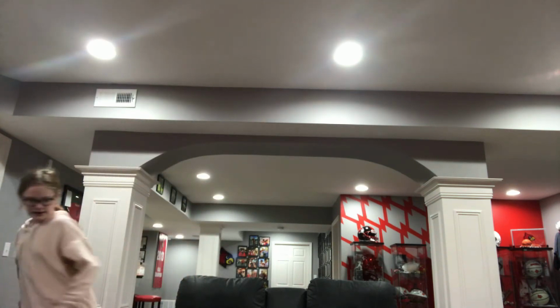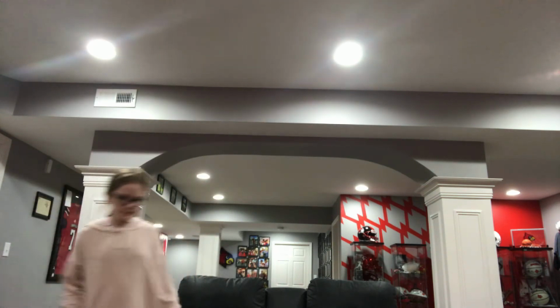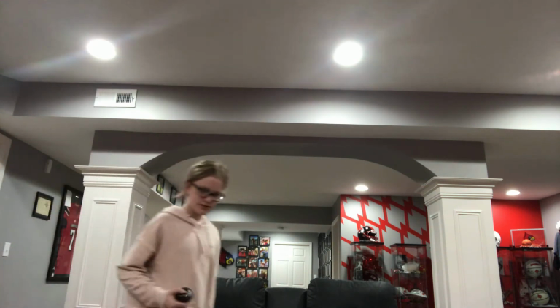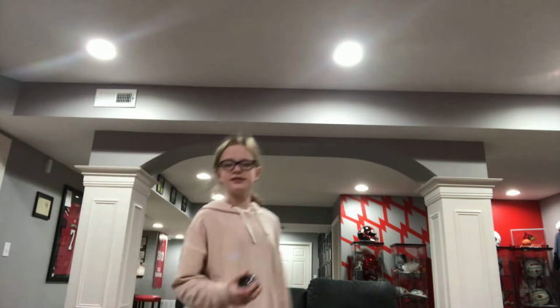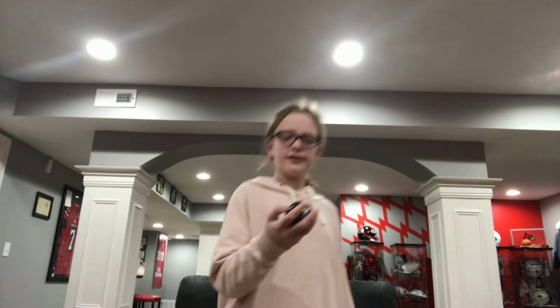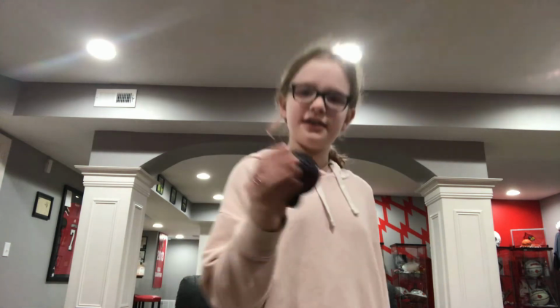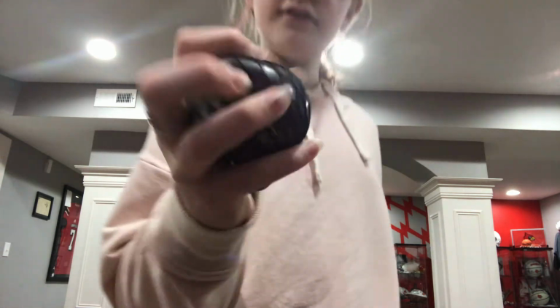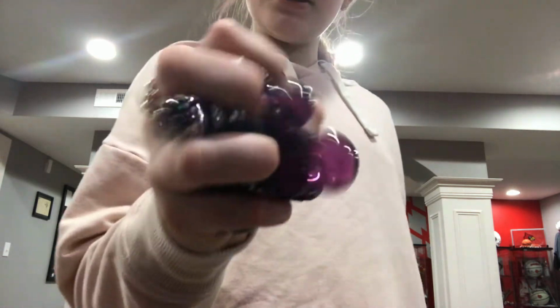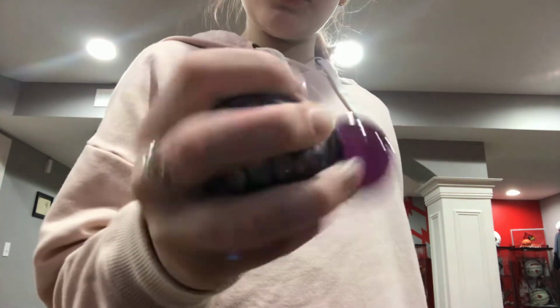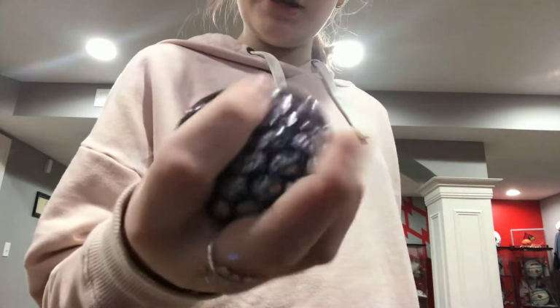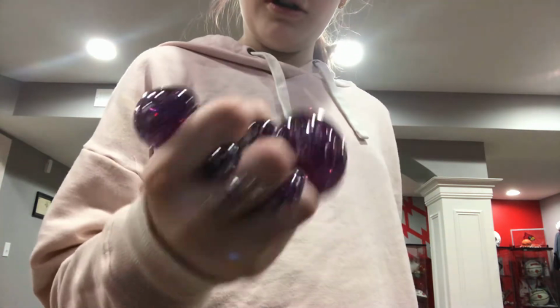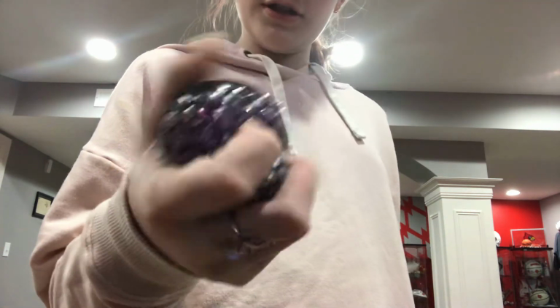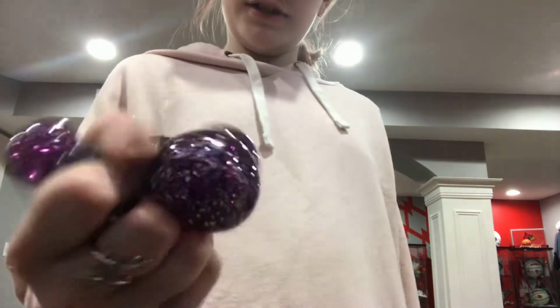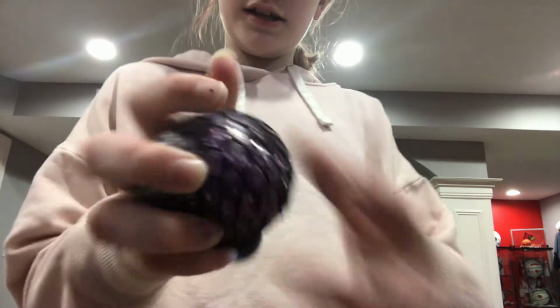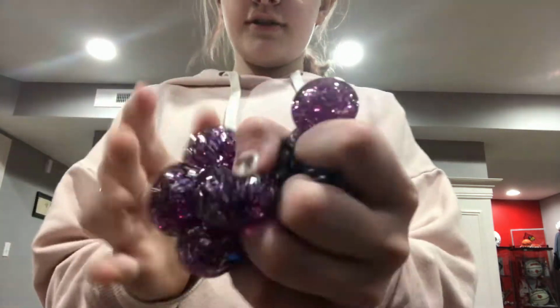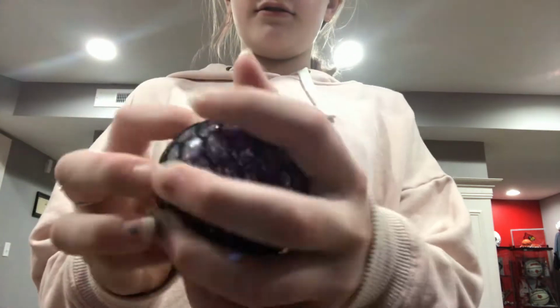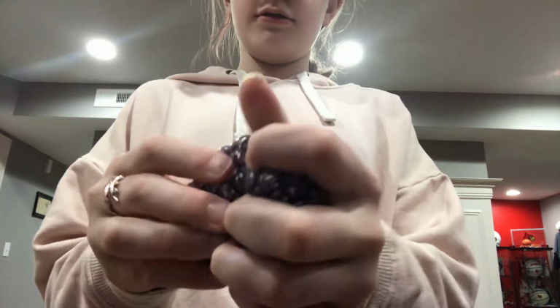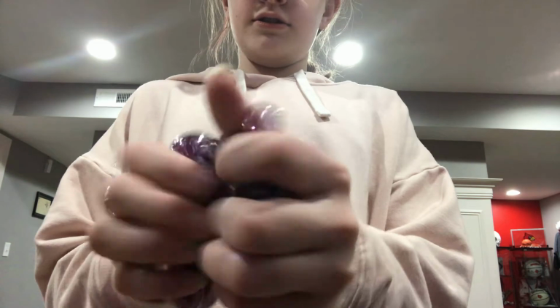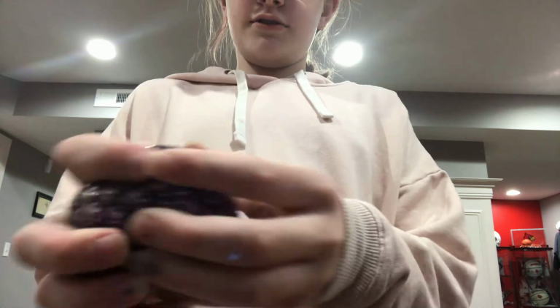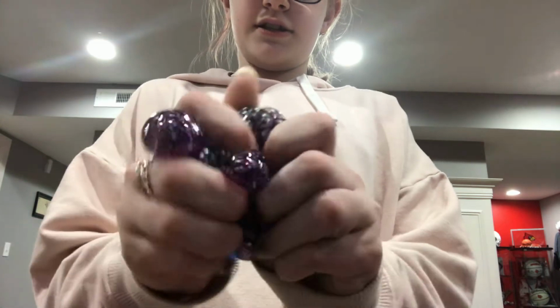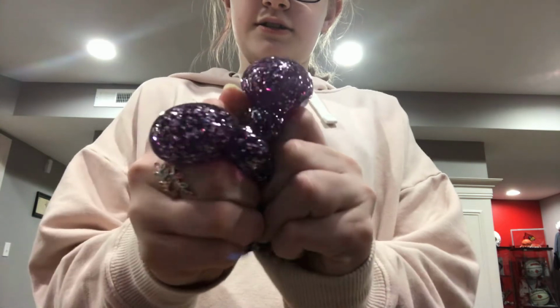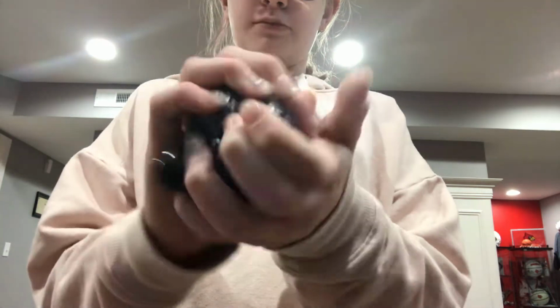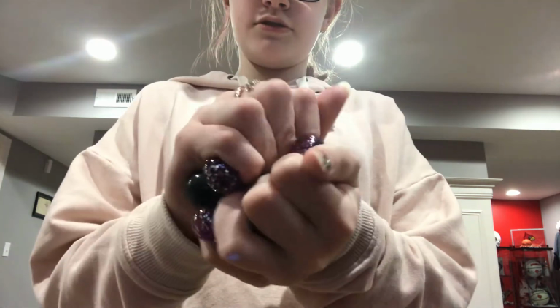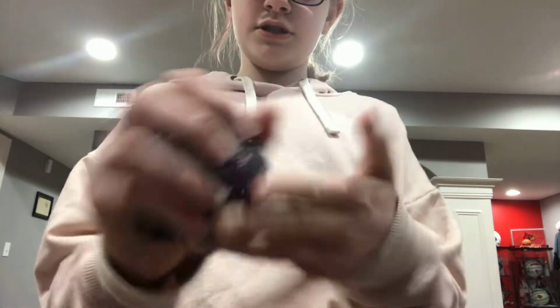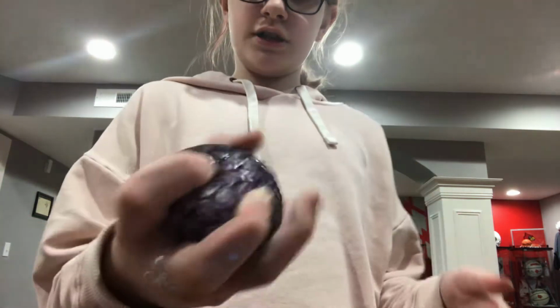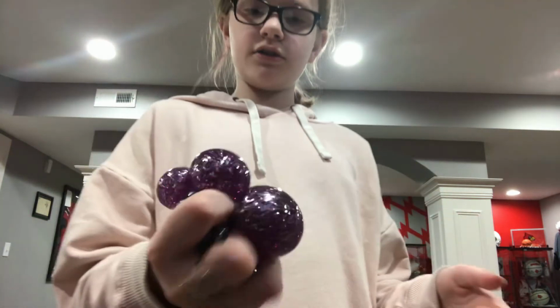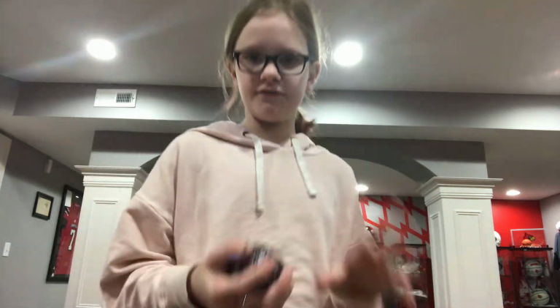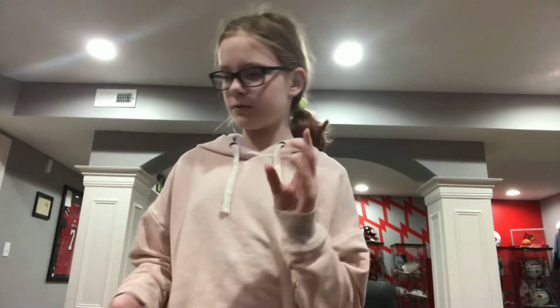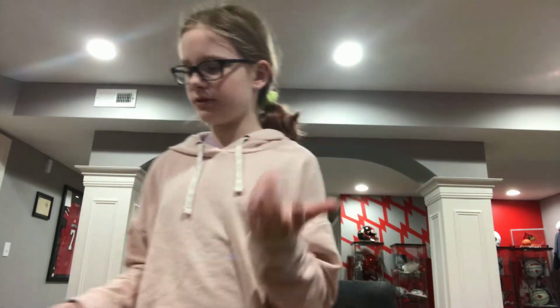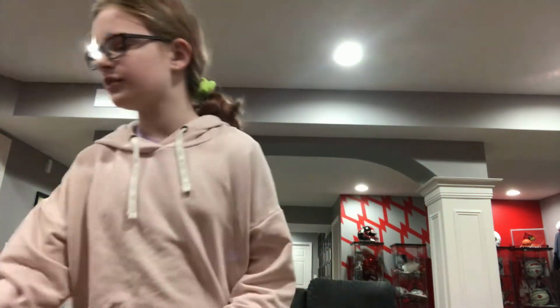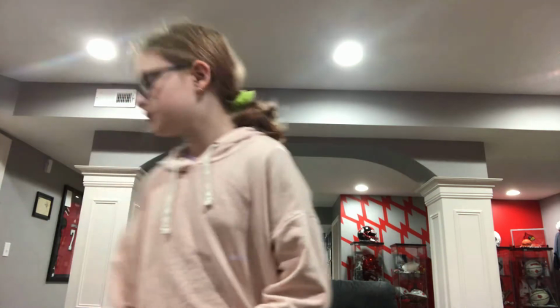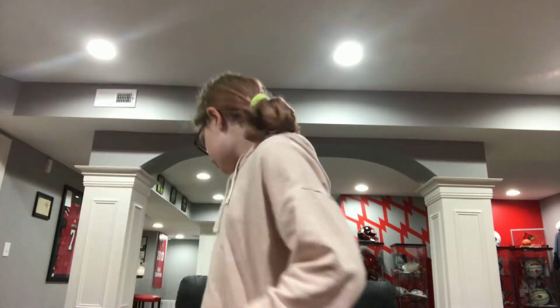This came in my stocking too — it's a squishy ball with the netting around it. It's like a fidget ball. I also got some finger rings, but they're upstairs.